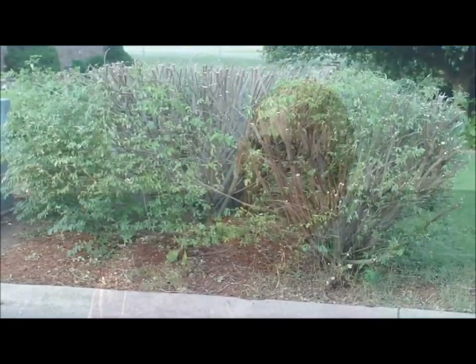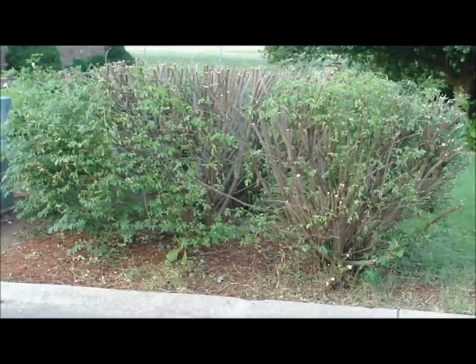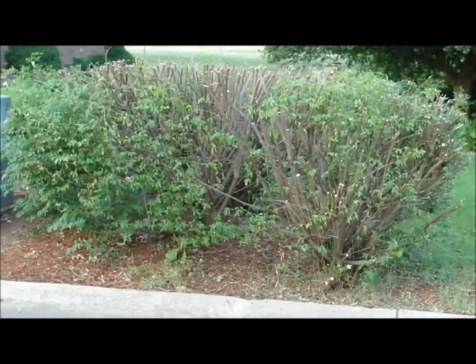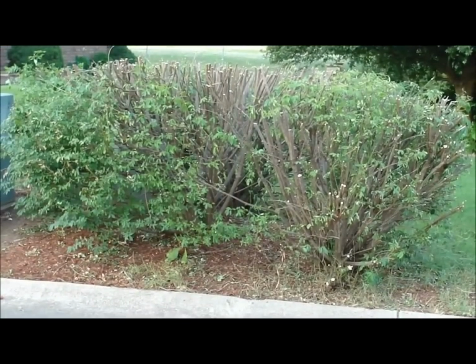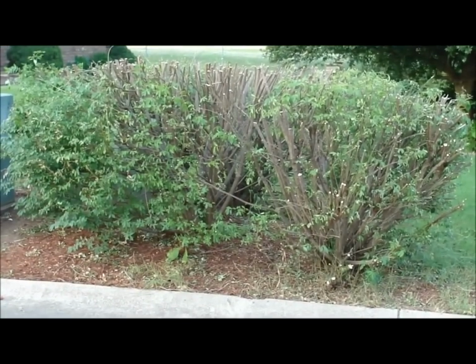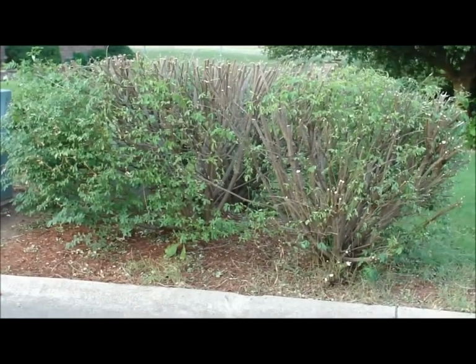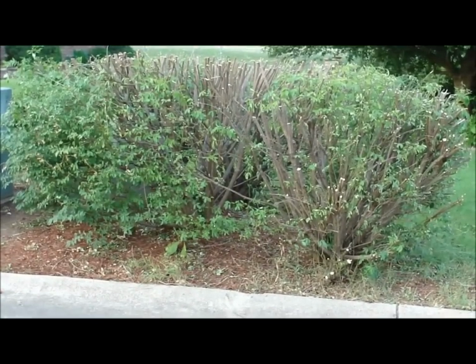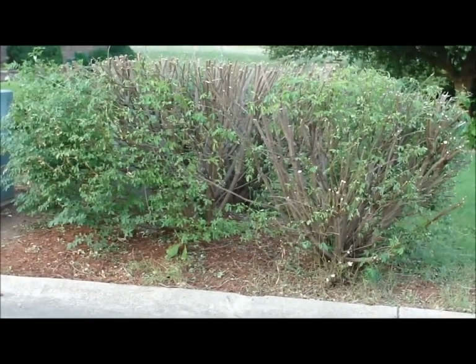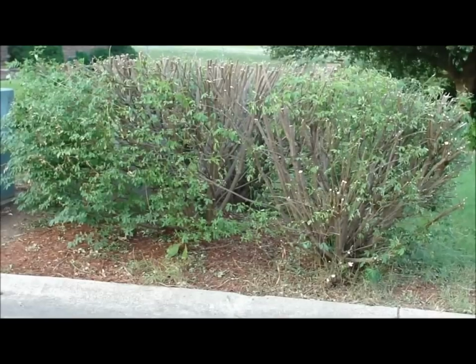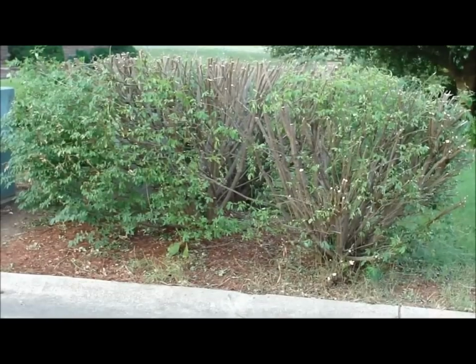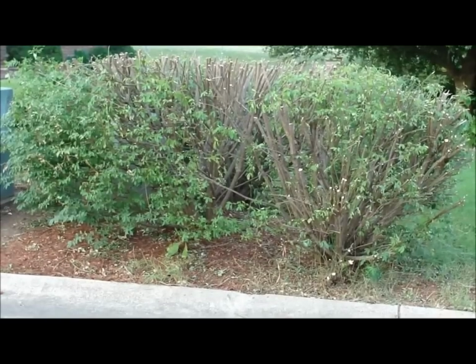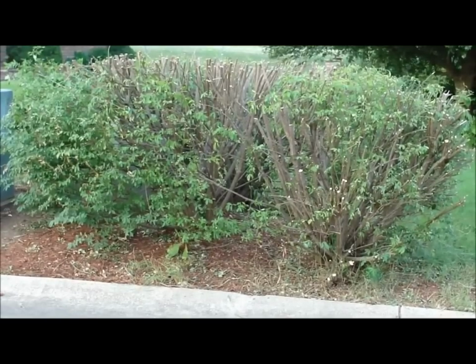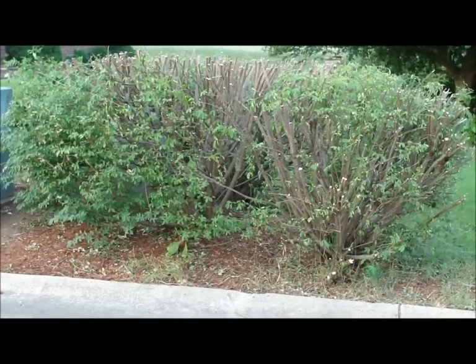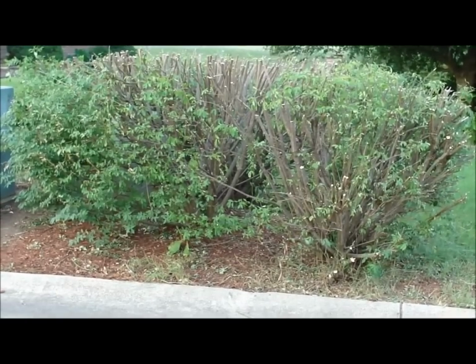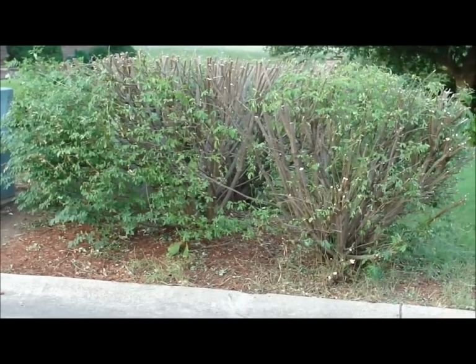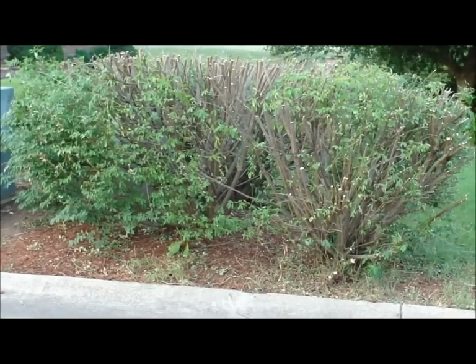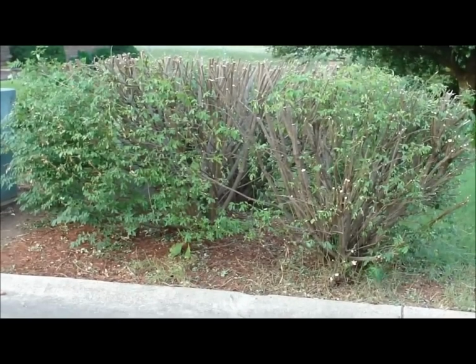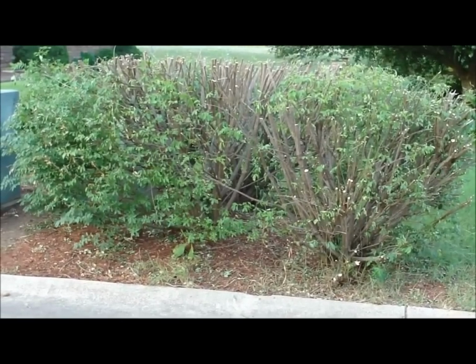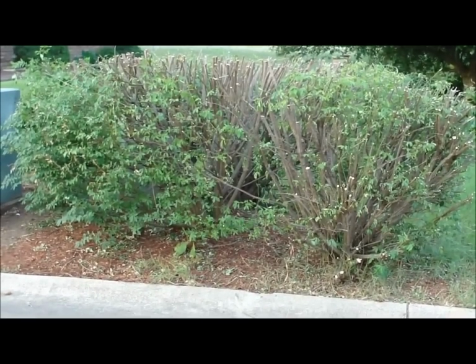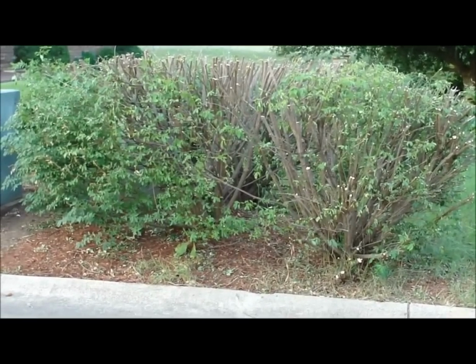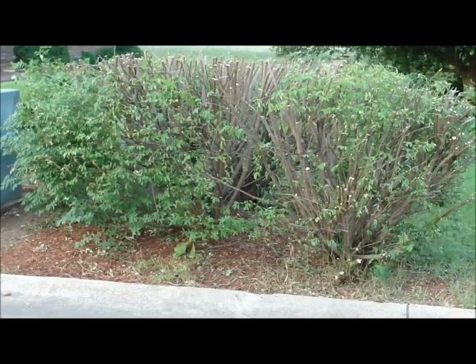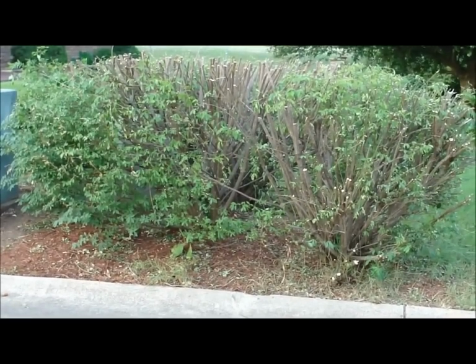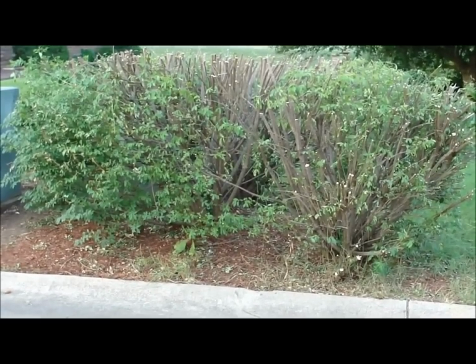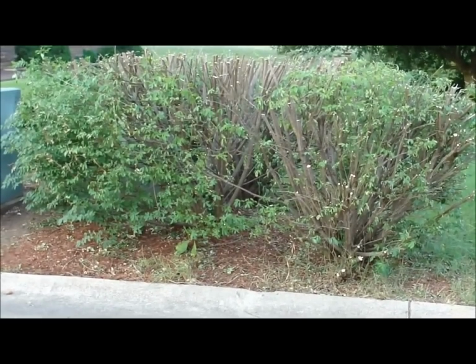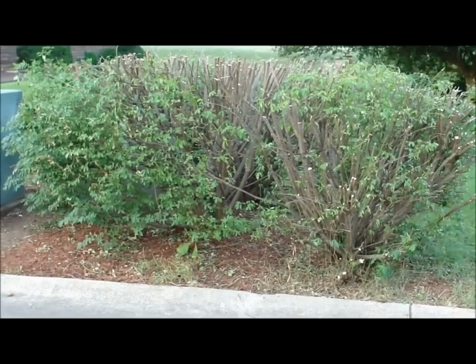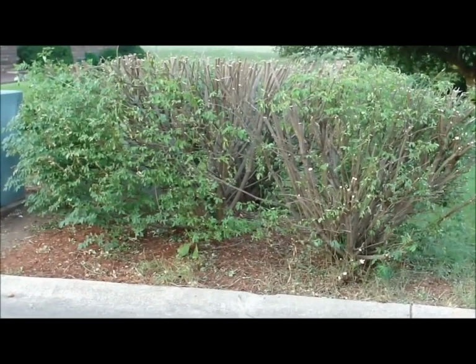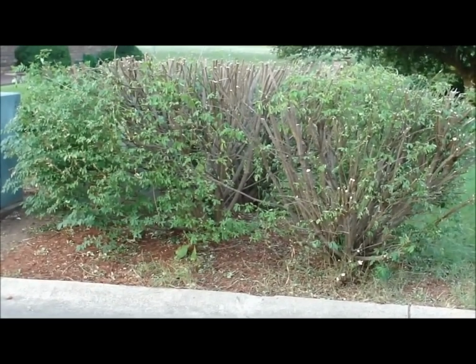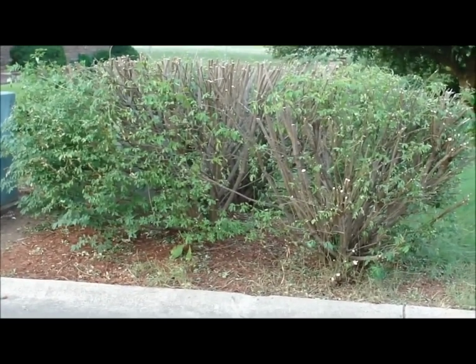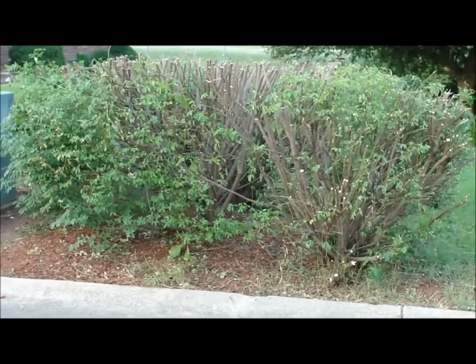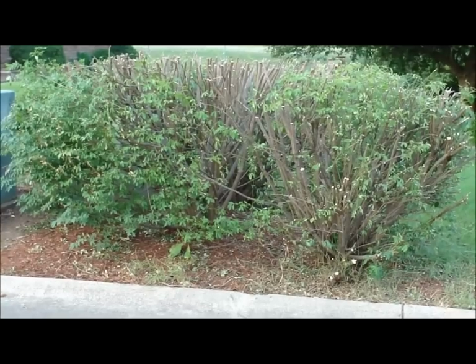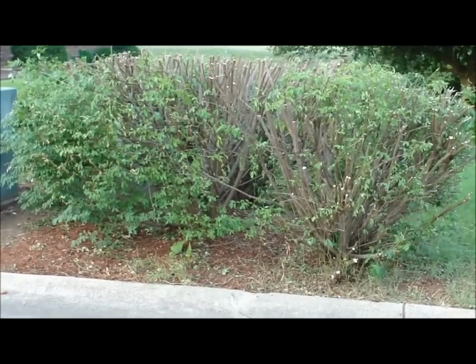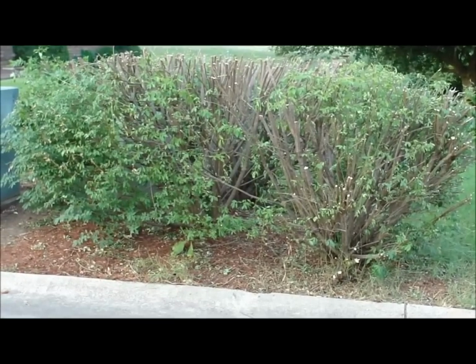This segment brought to you by Hammerdick Hedge Company, where Milkbone says there's nothing like a neatly trimmed bush.